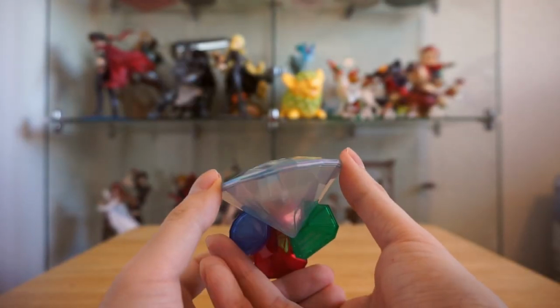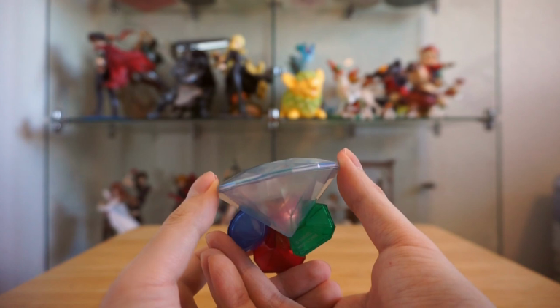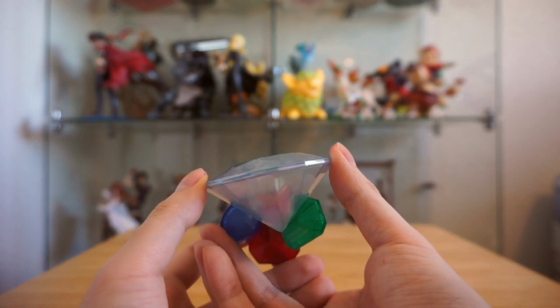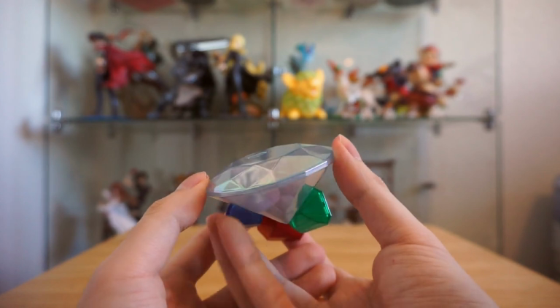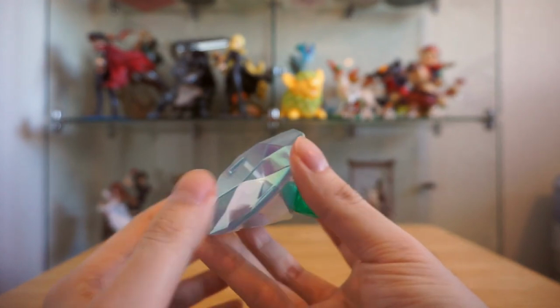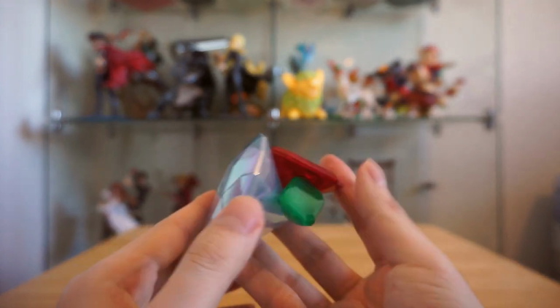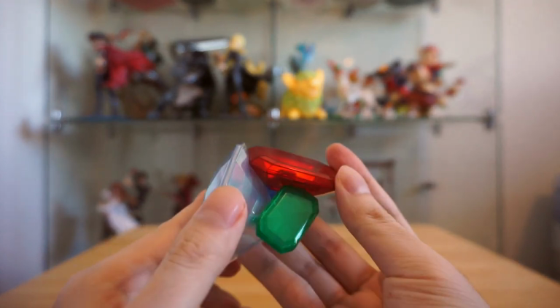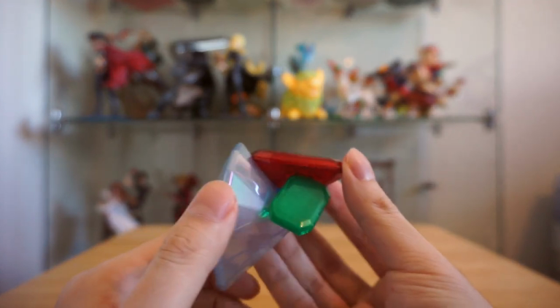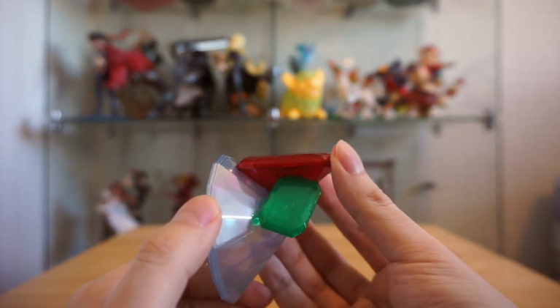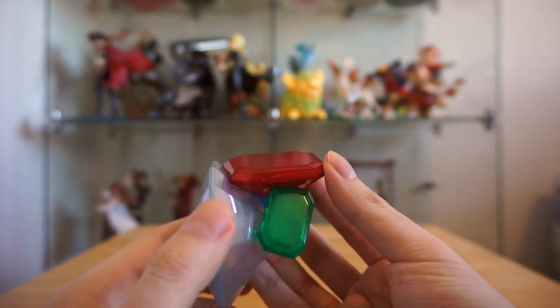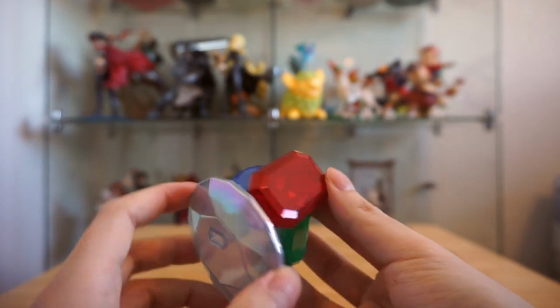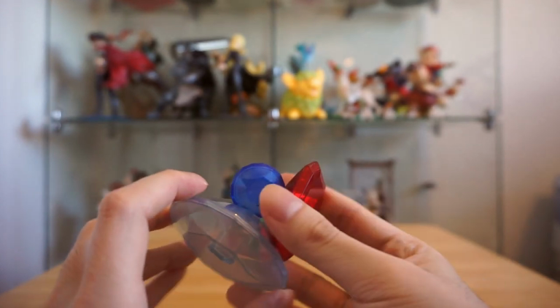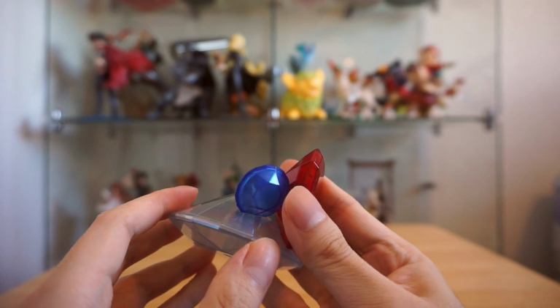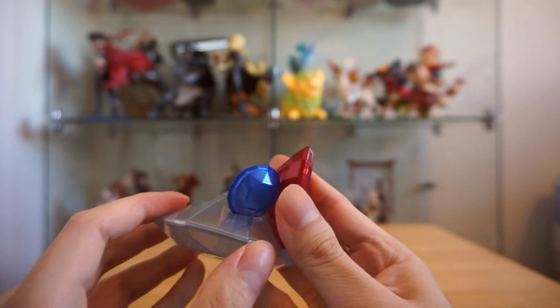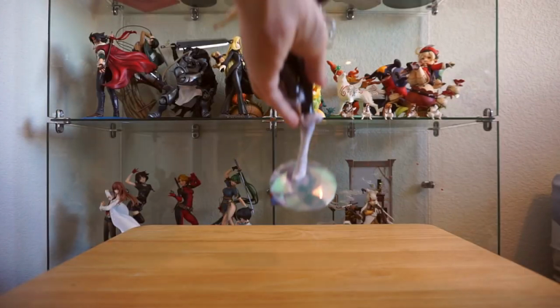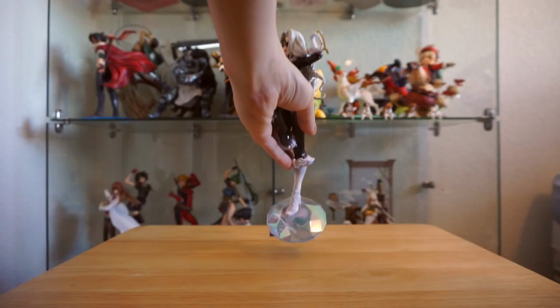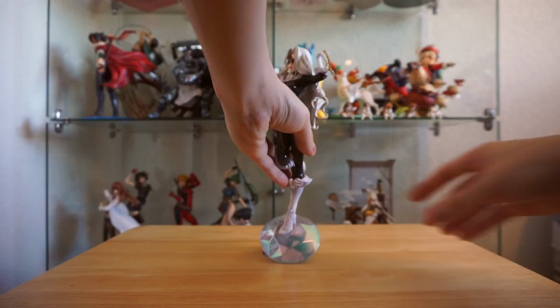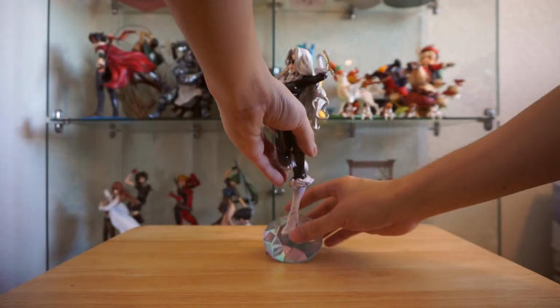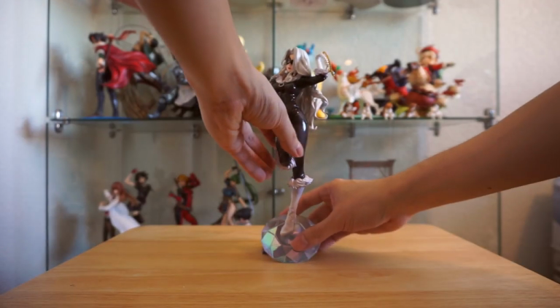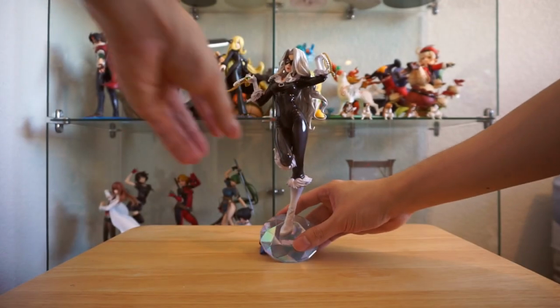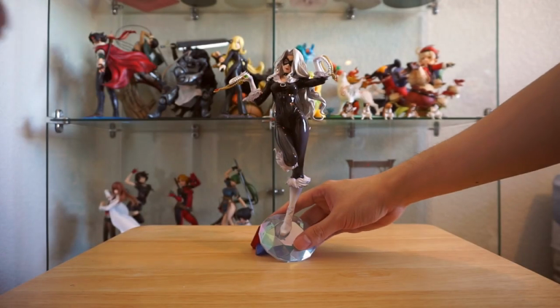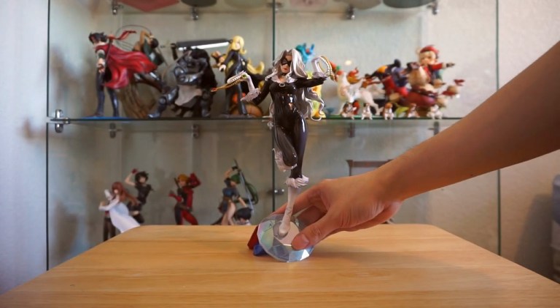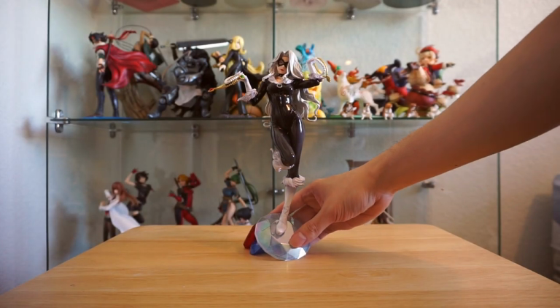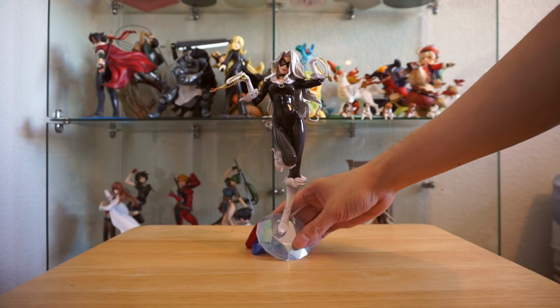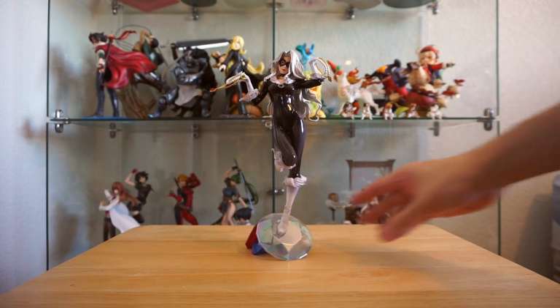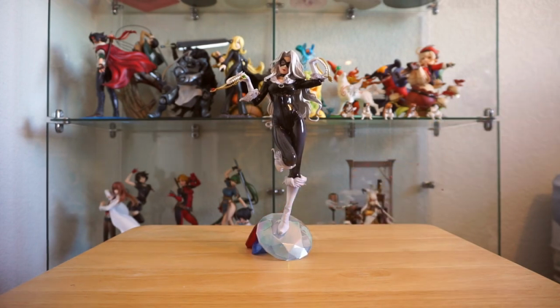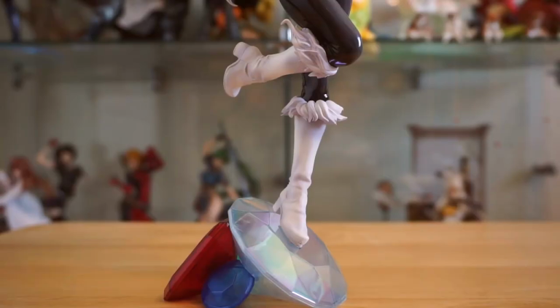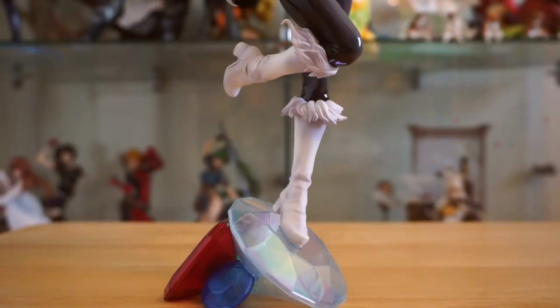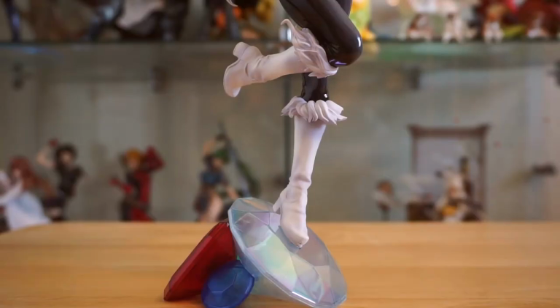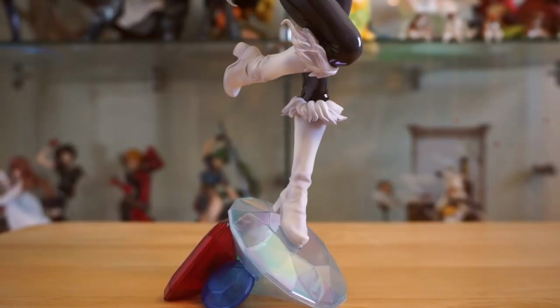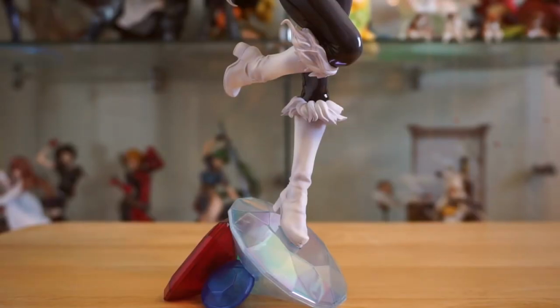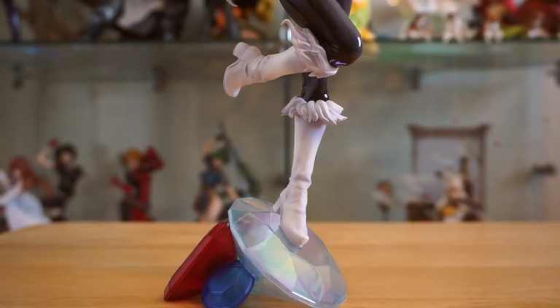The cool thing about this figure is the base. Kotobukiya usually does something pretty fun or unique with their bases, and in this case they made it a bunch of jewels — very fitting for Black Cat. Though I think these jewels are fake because it seems pretty lightweight, but surprisingly the base seems pretty stable.